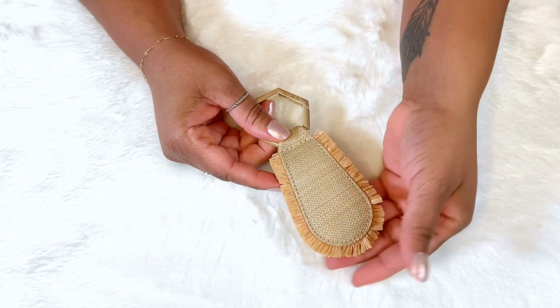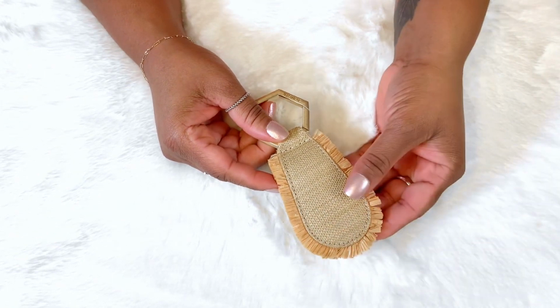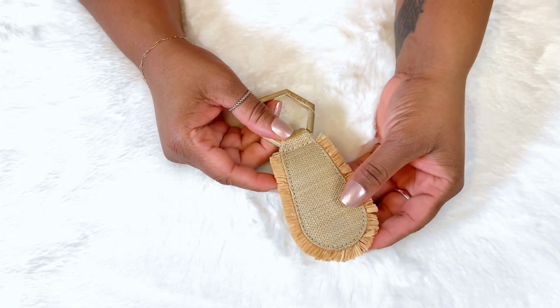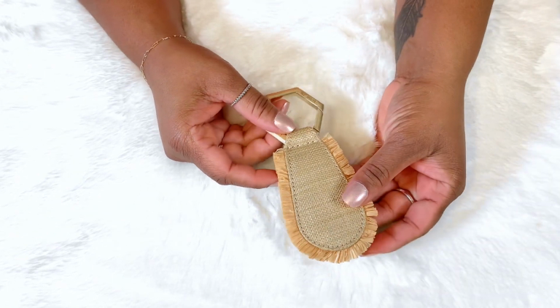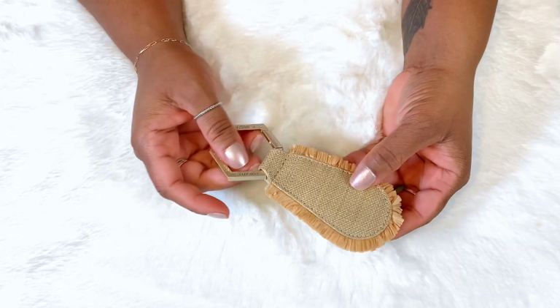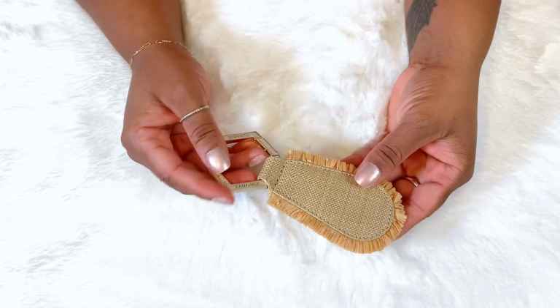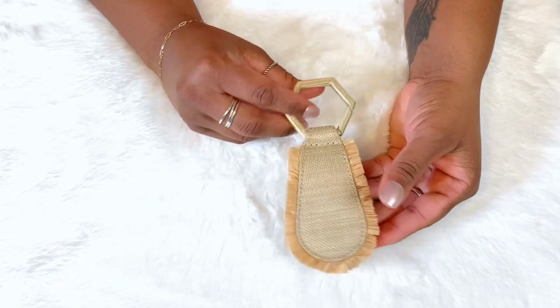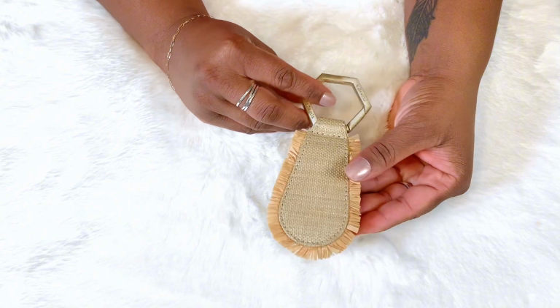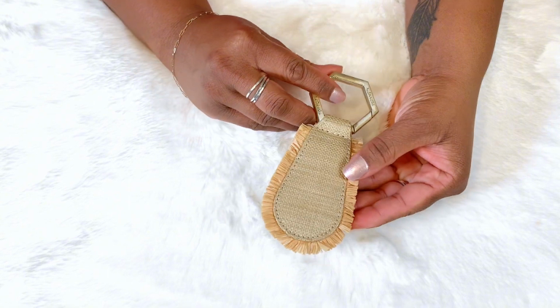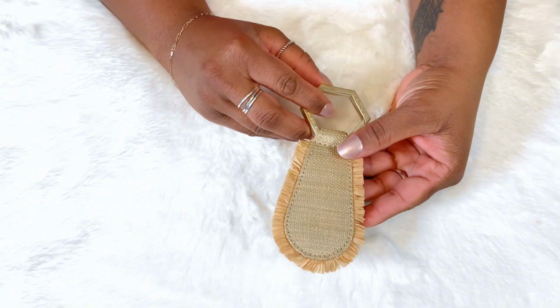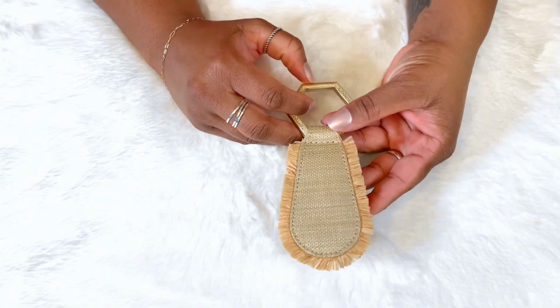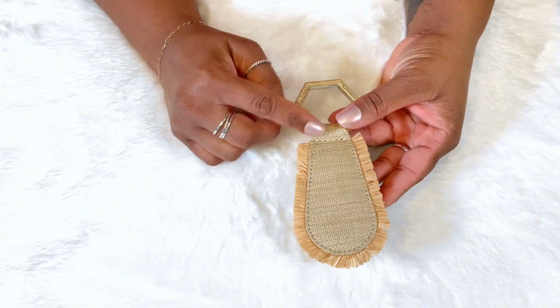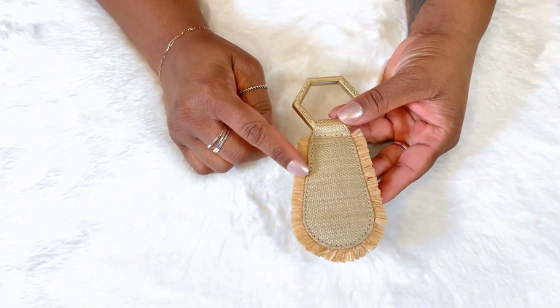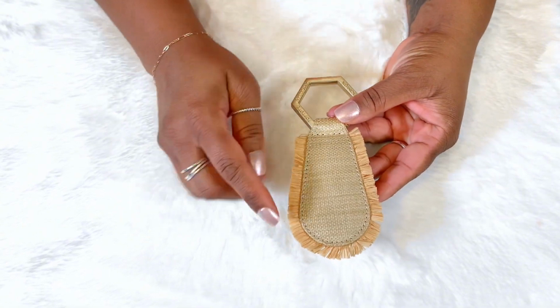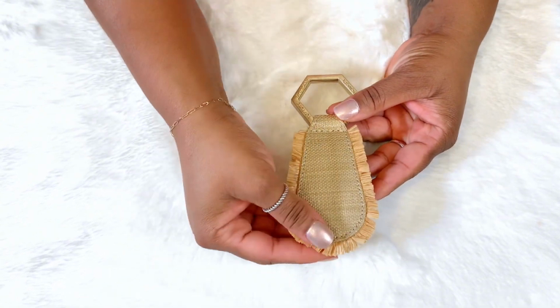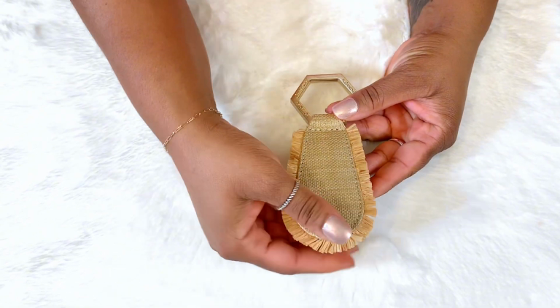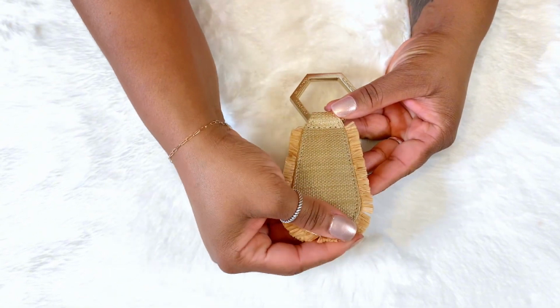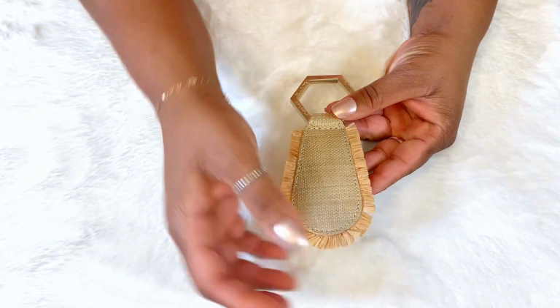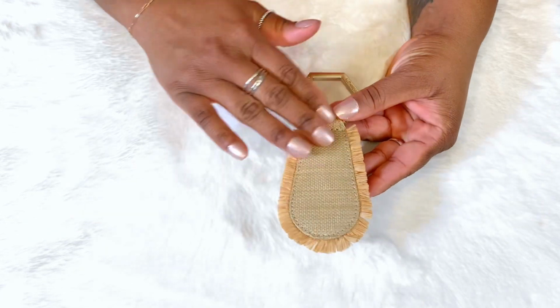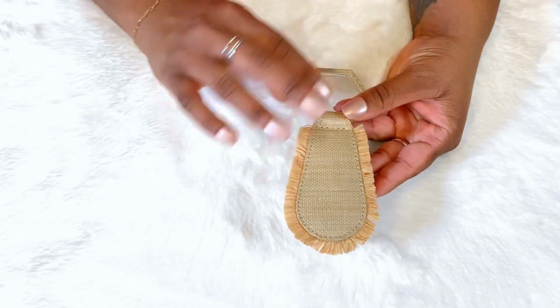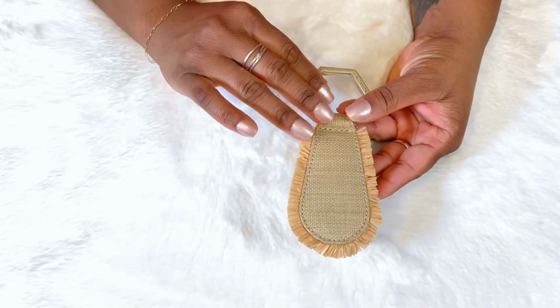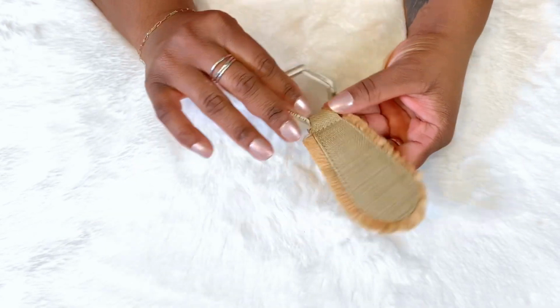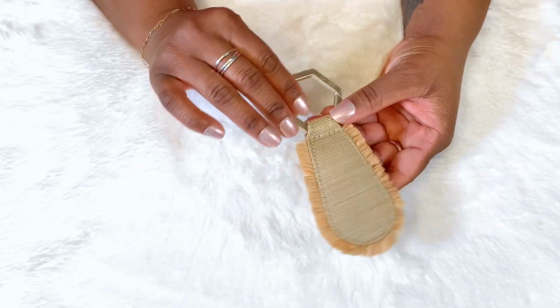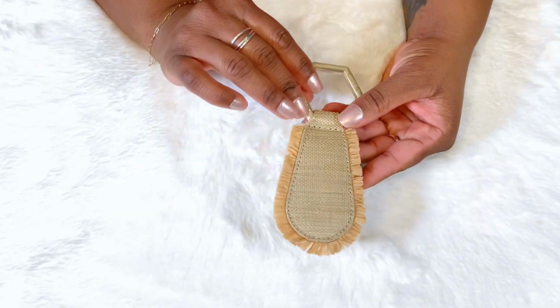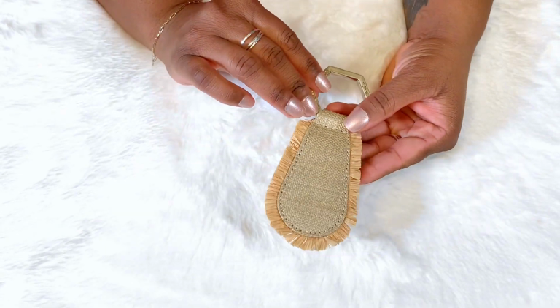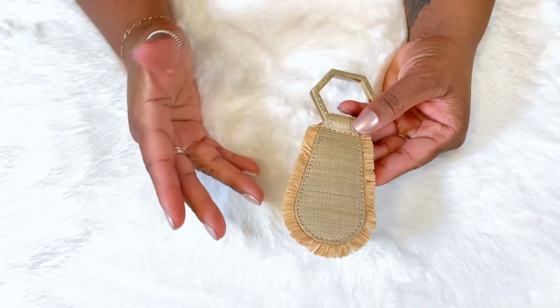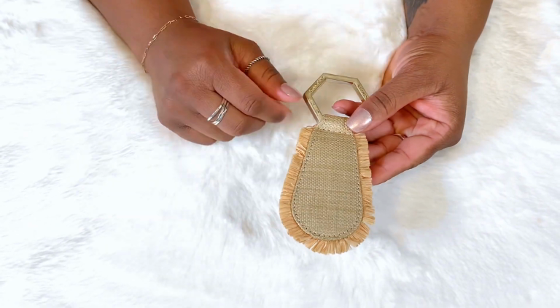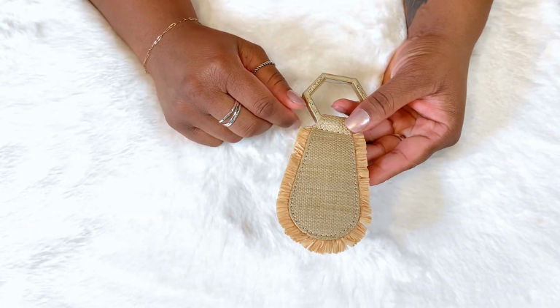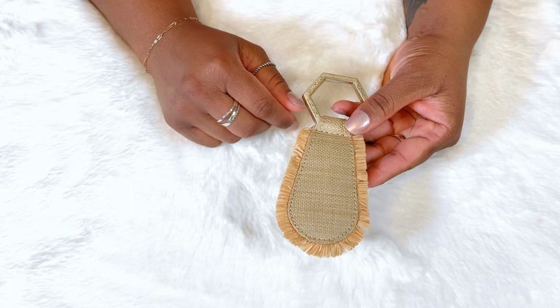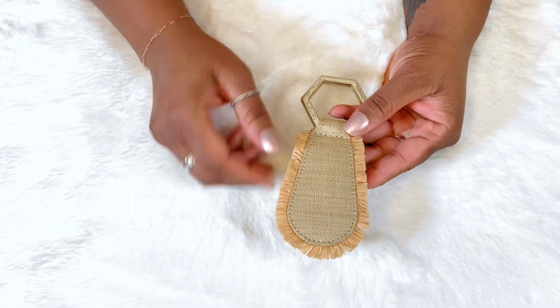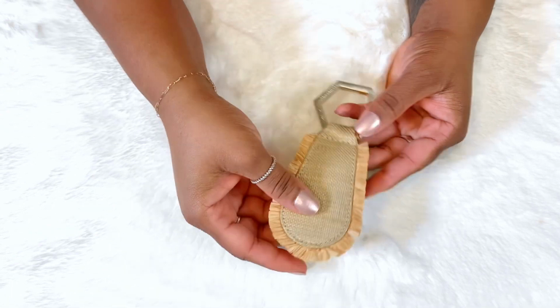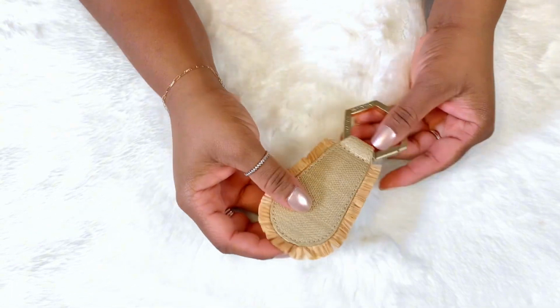This is a super chic, boho-ish looking hat clip. So if you are that girl looking for something very modern, very boho-ish, very chic, then this might do the trick for you — or if it's a gift for someone else that happens to like this kind of style.